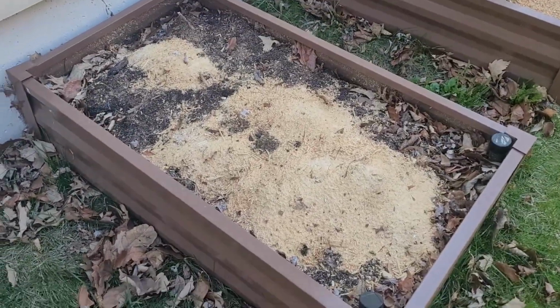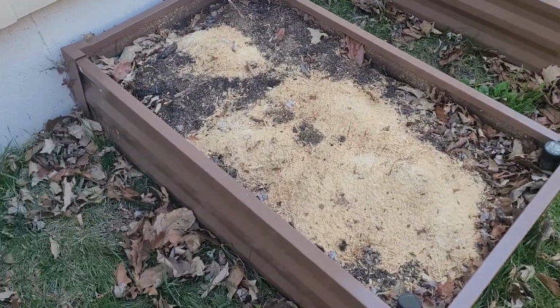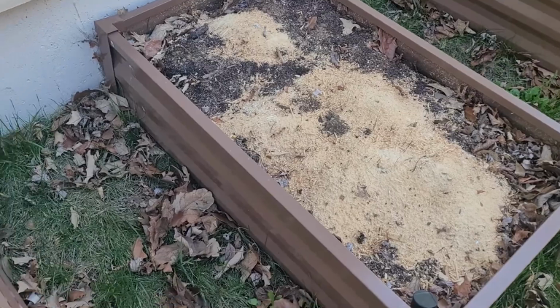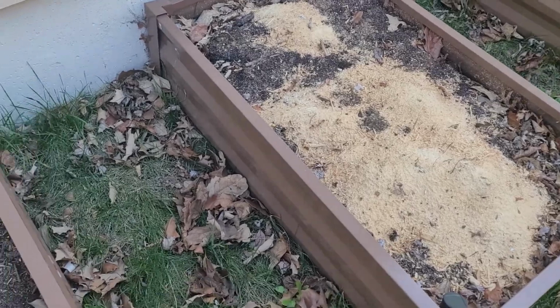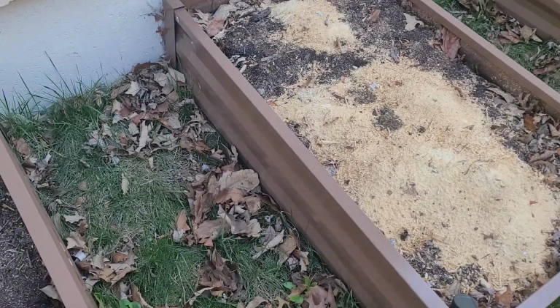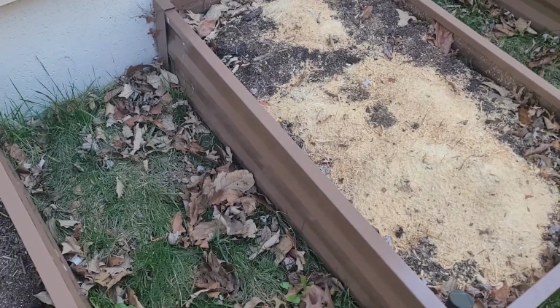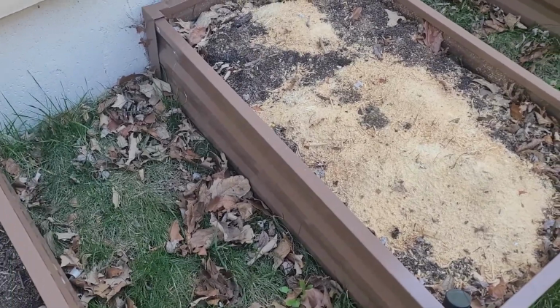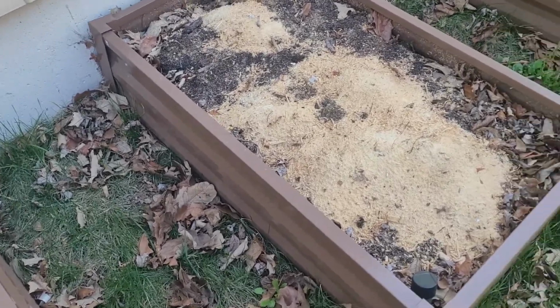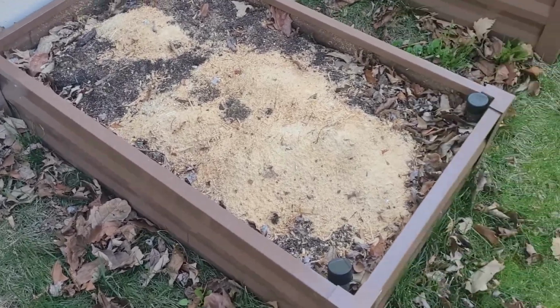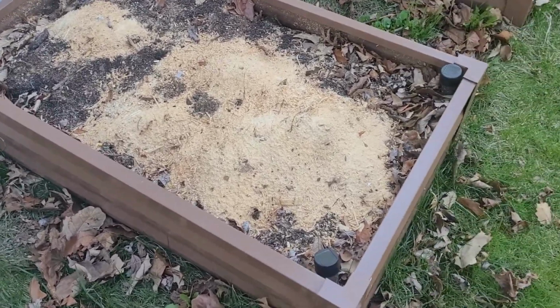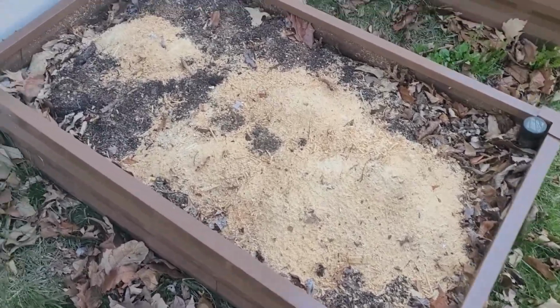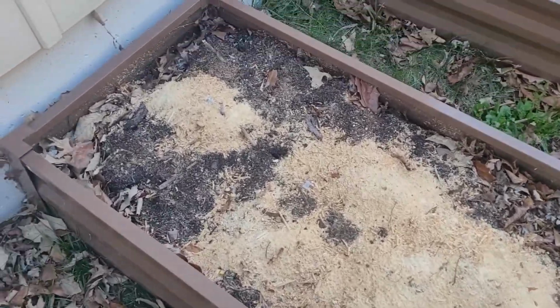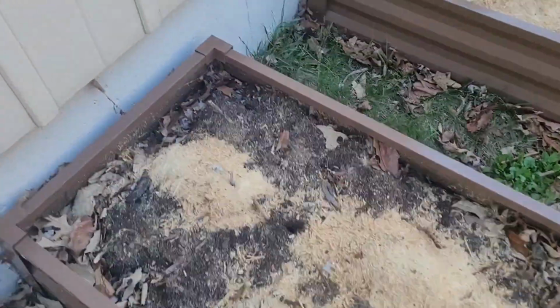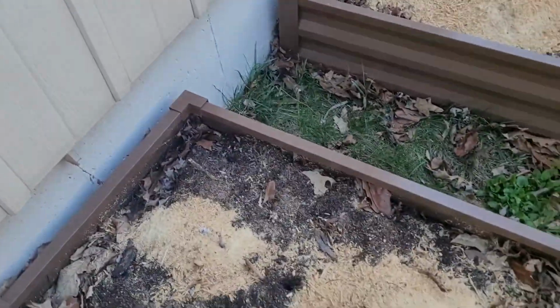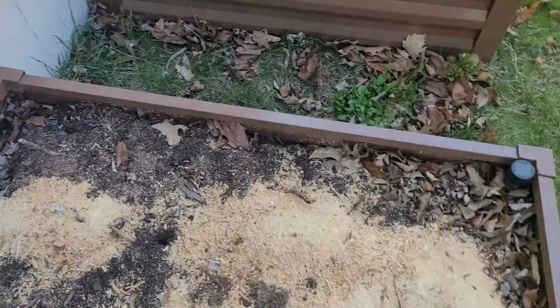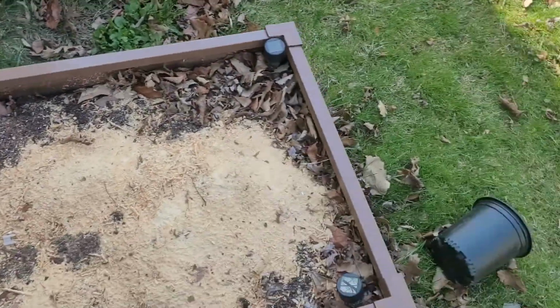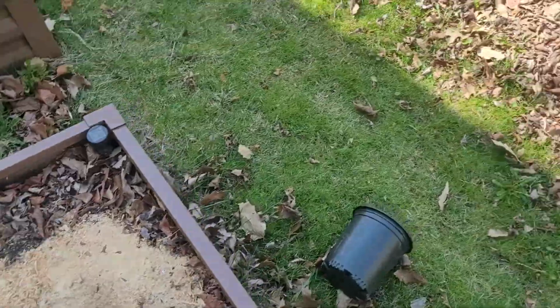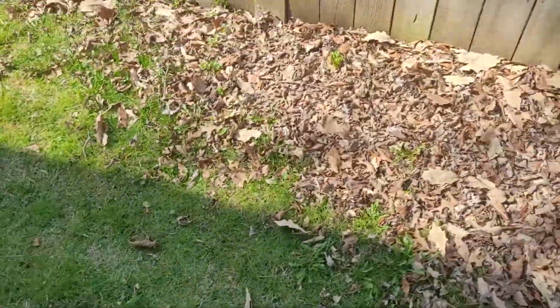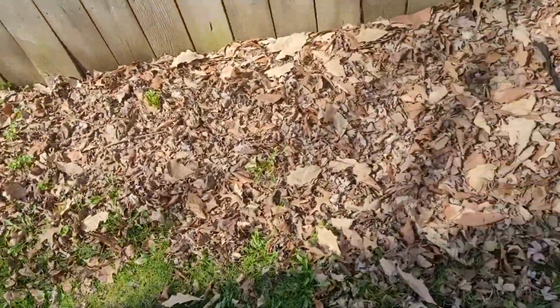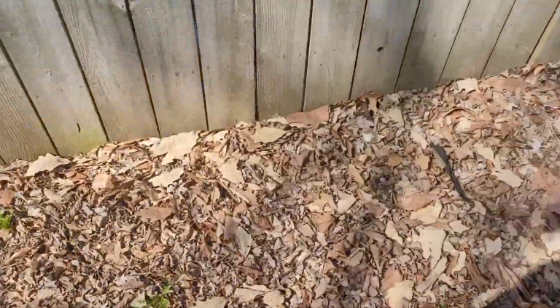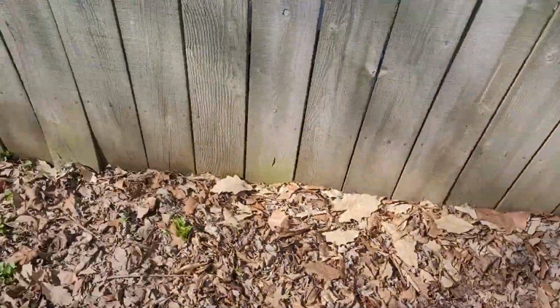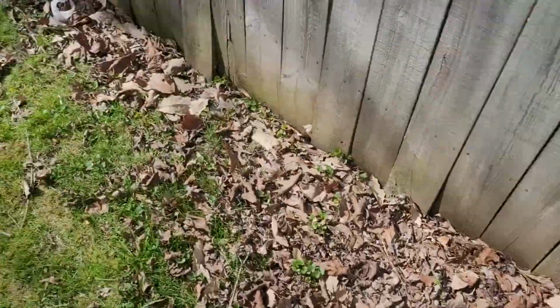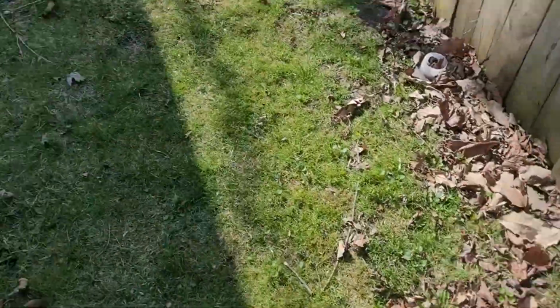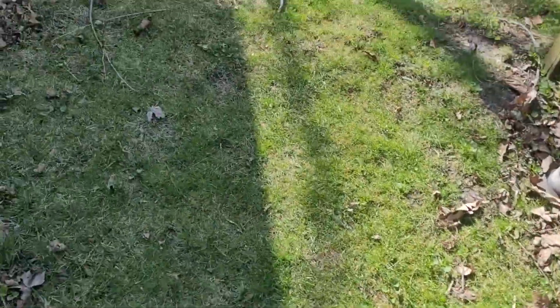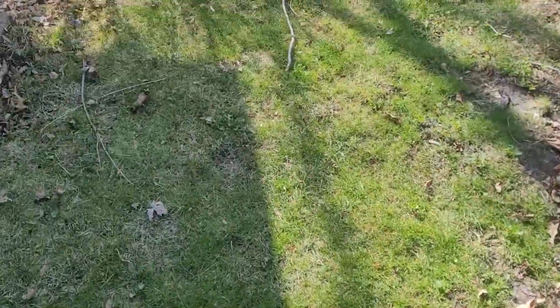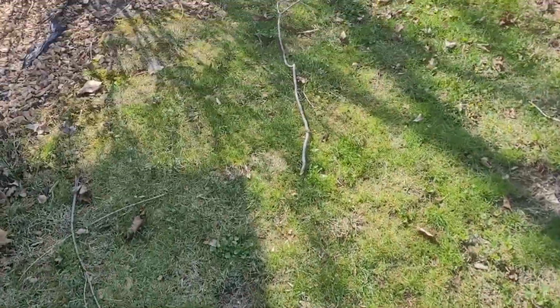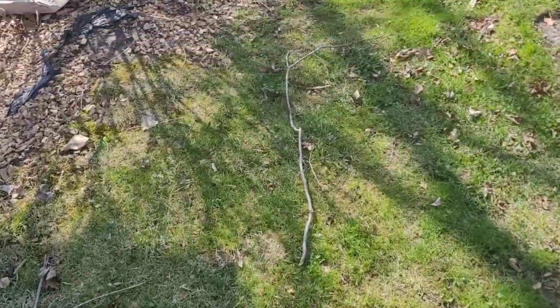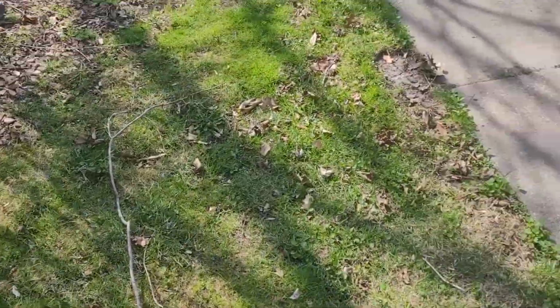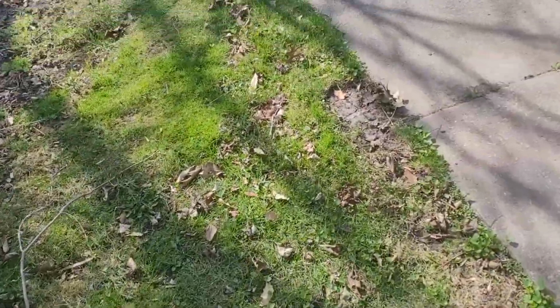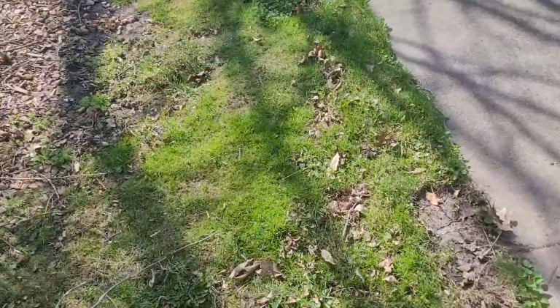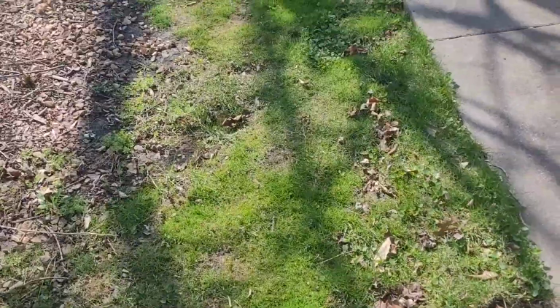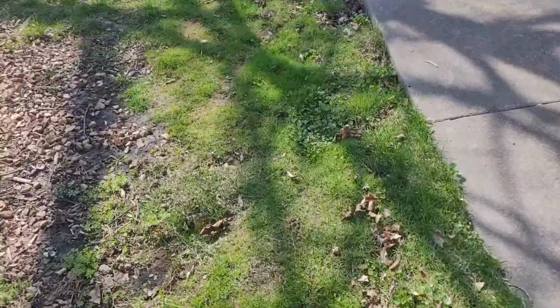Here are my three beds that I have sawdust in — I gotta mix that around, get some topsoil, top it off, and put some compost in.